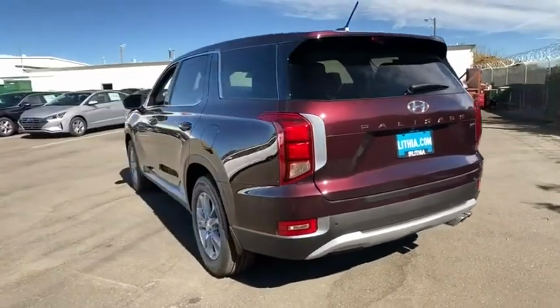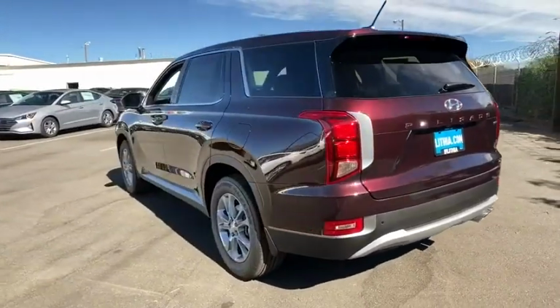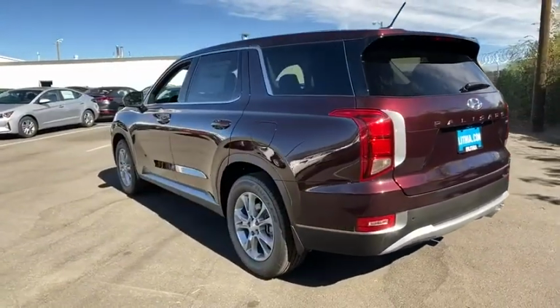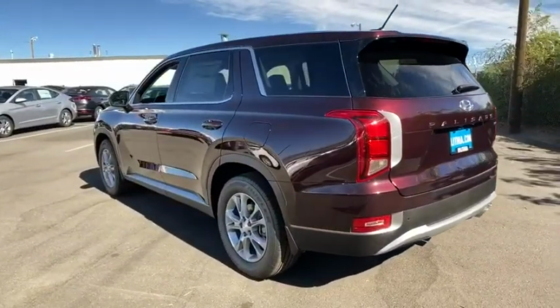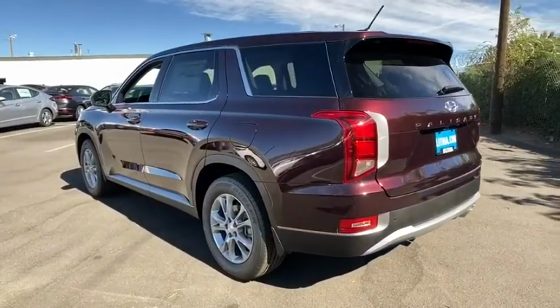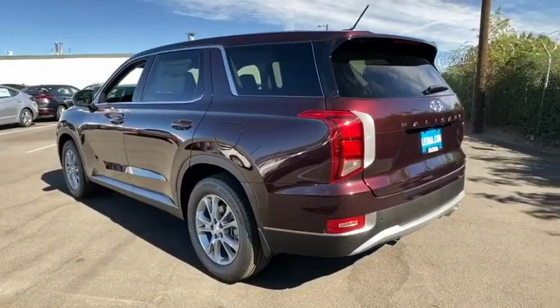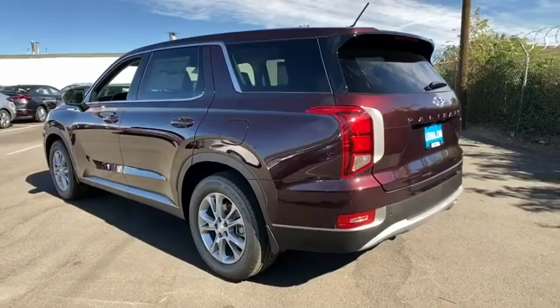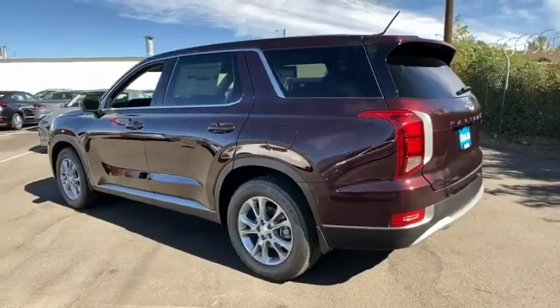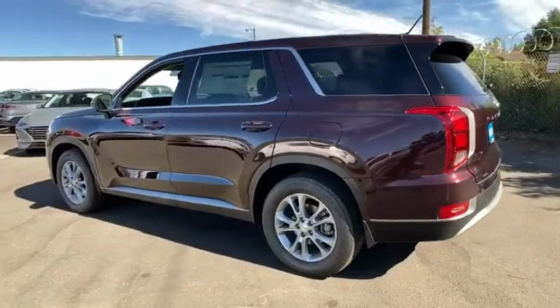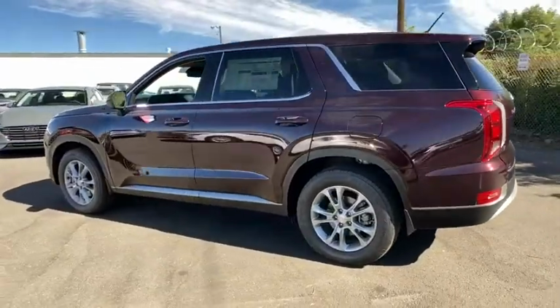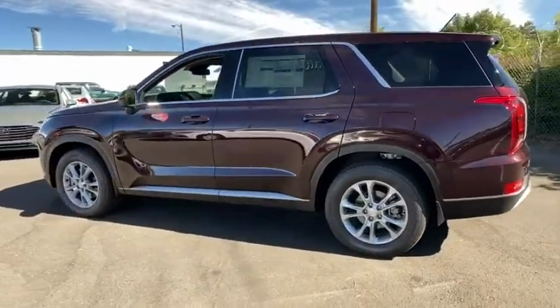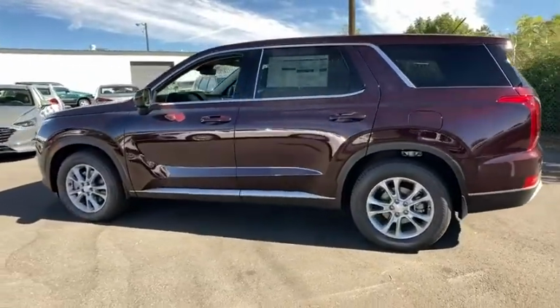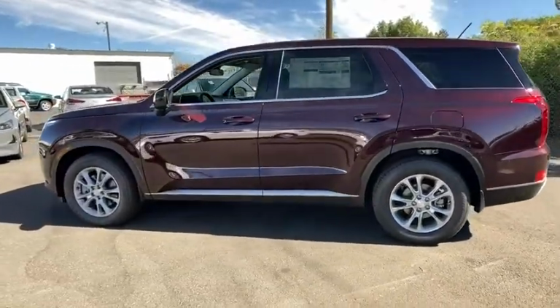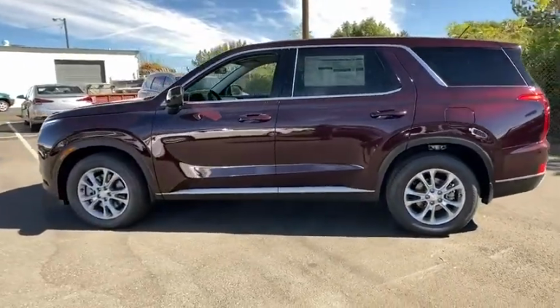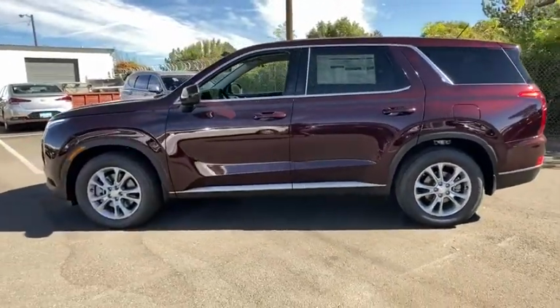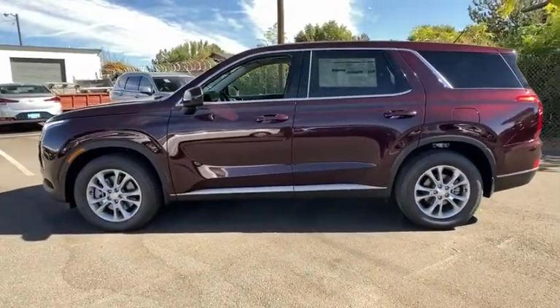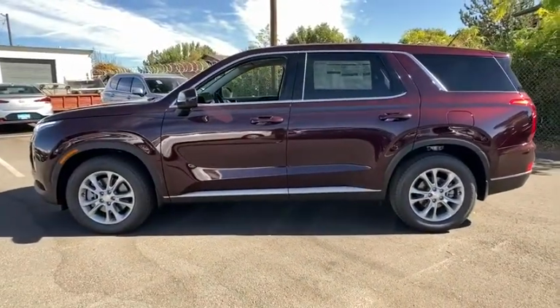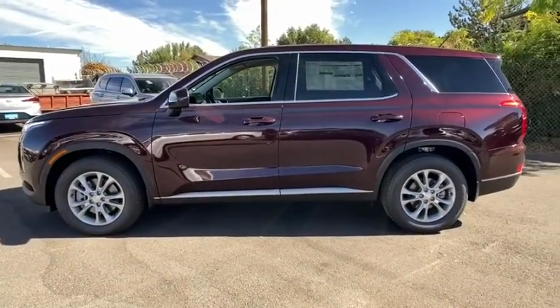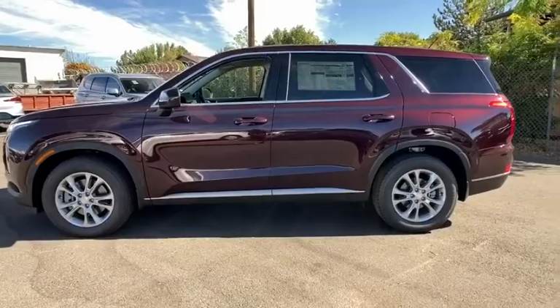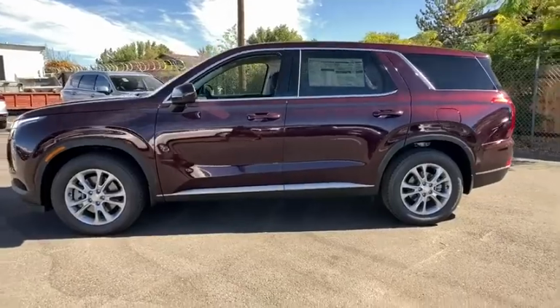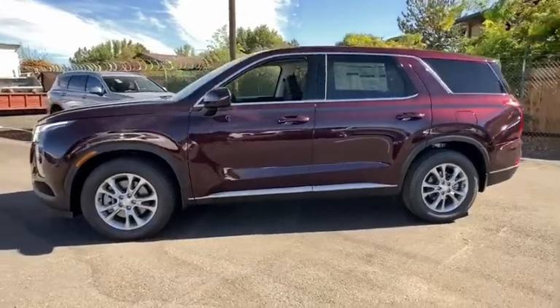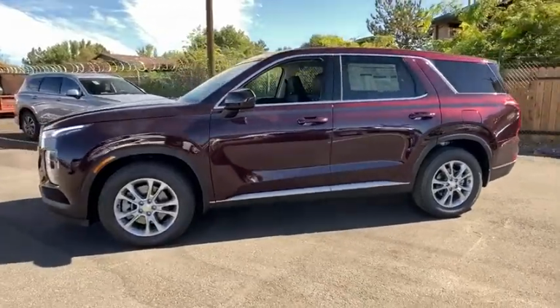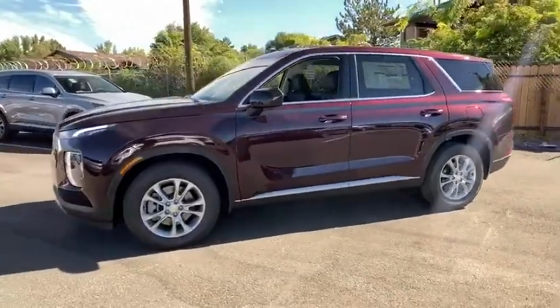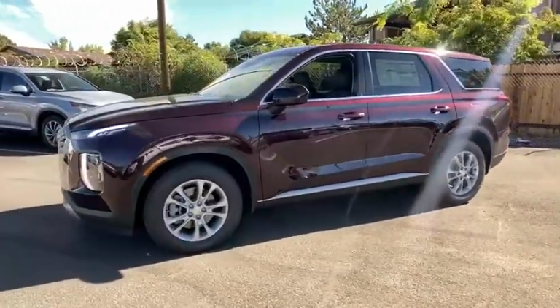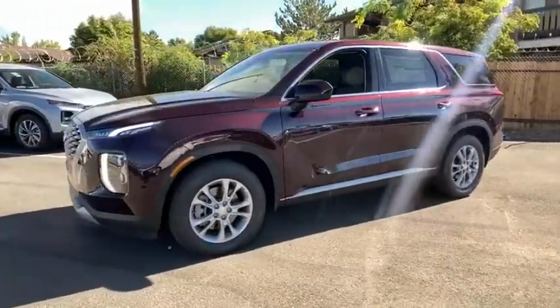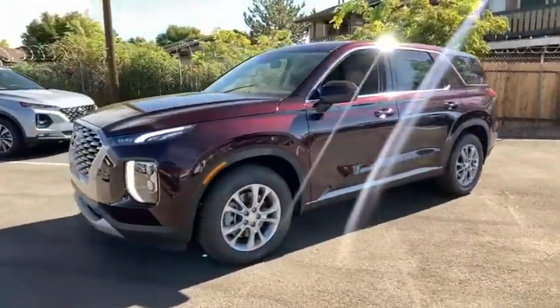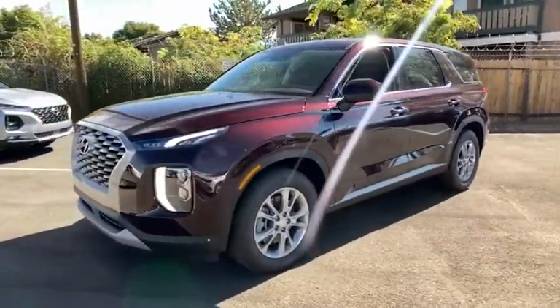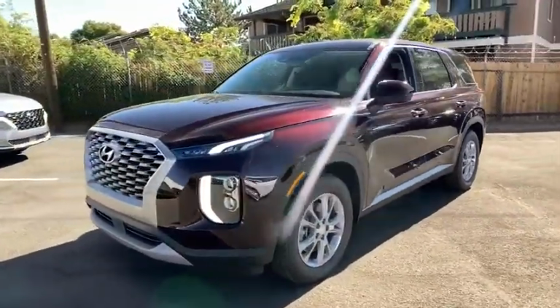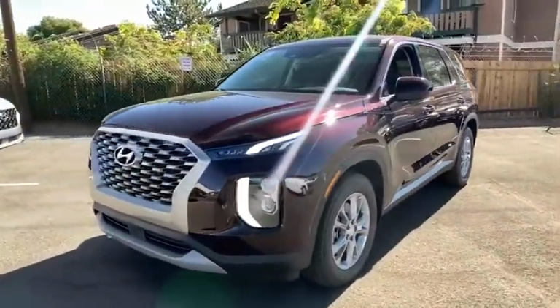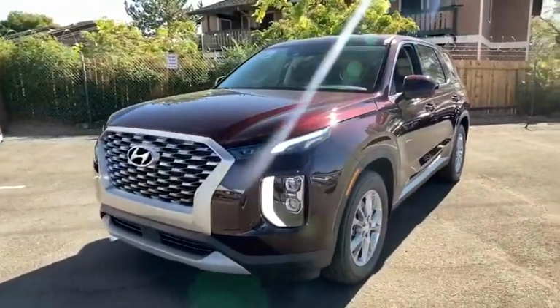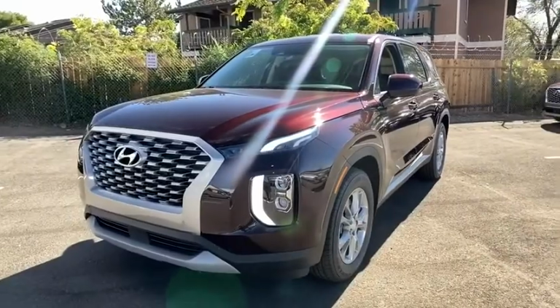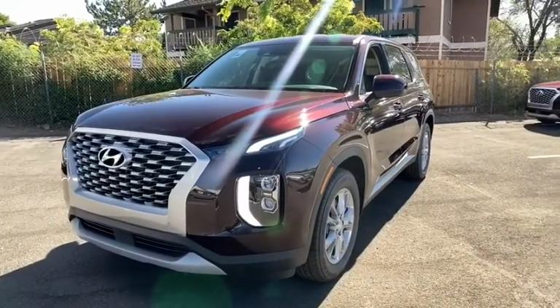Here are some of this vehicle's great options: keyless entry, backup camera, third-row seat, all-wheel drive, Bluetooth, power steering, adjustable steering wheel, aluminum wheels, ABS four-wheel, four-wheel disc brakes, cruise control.